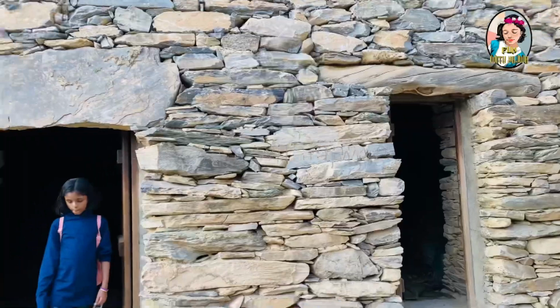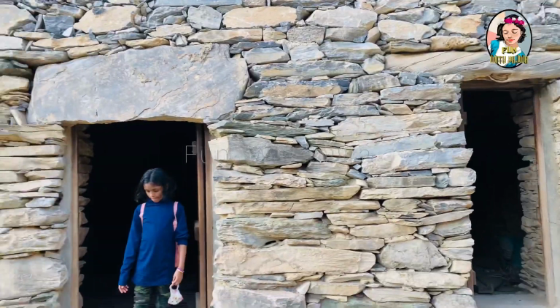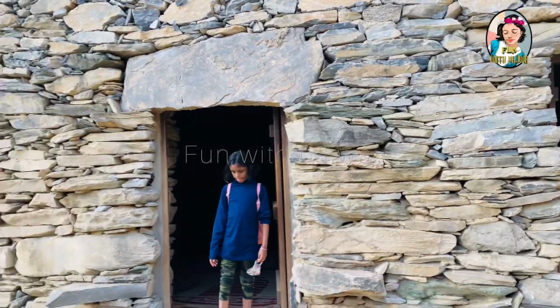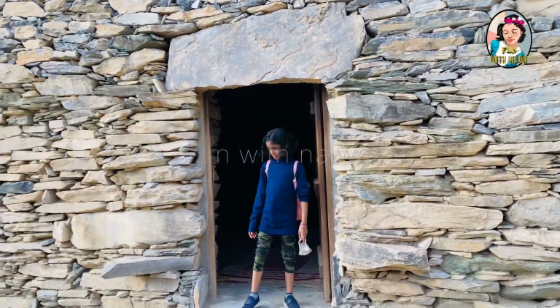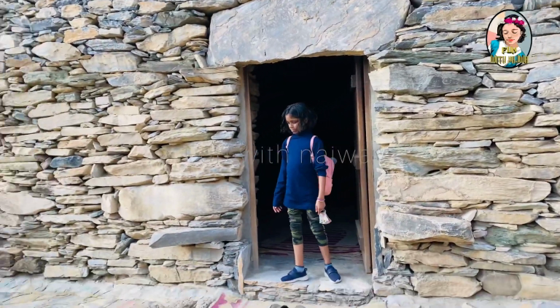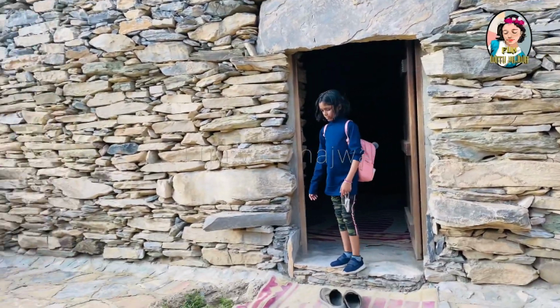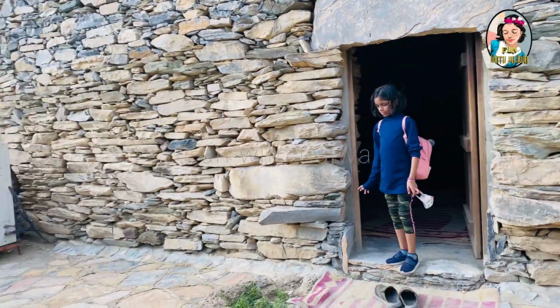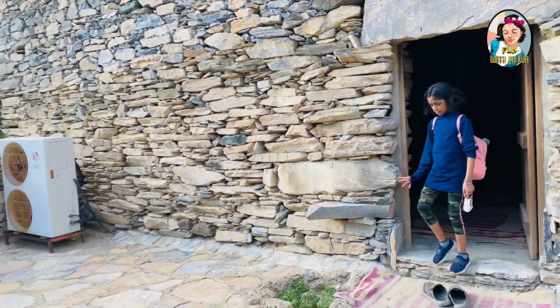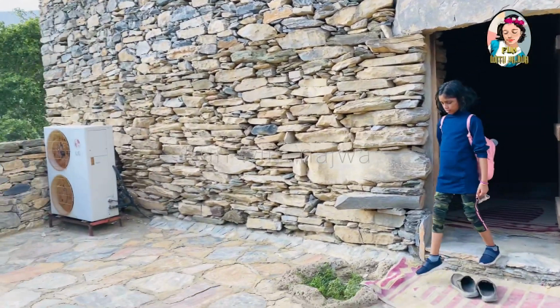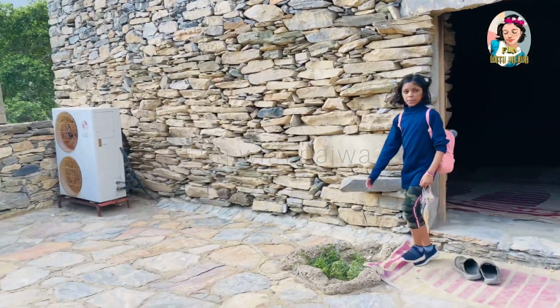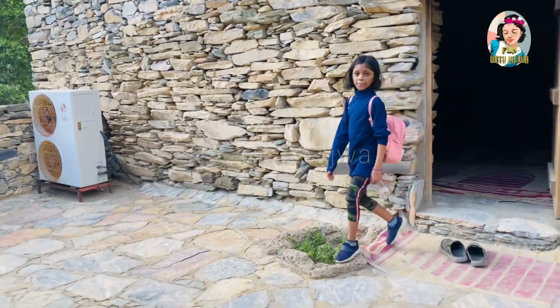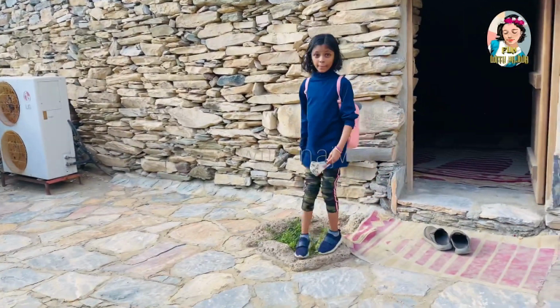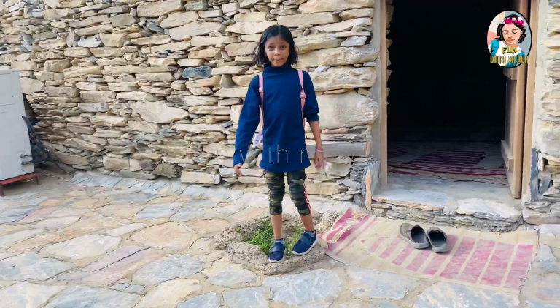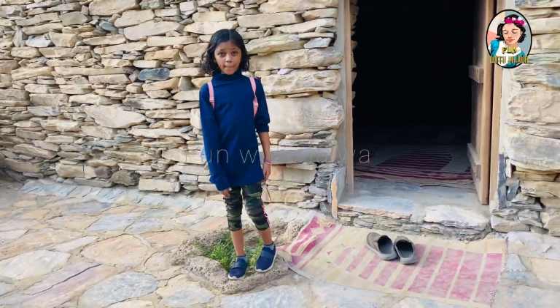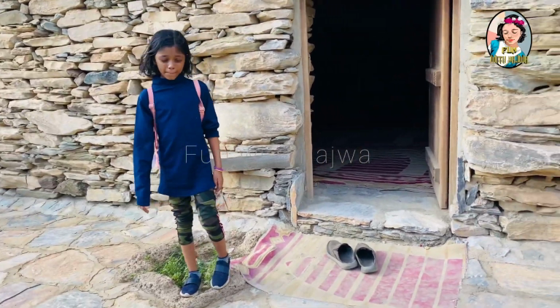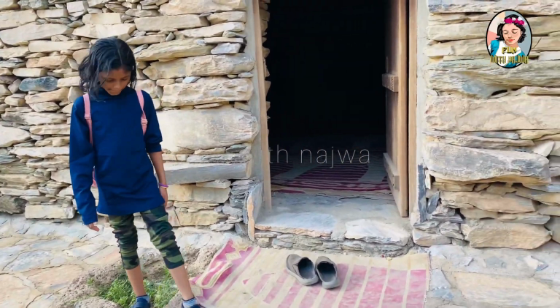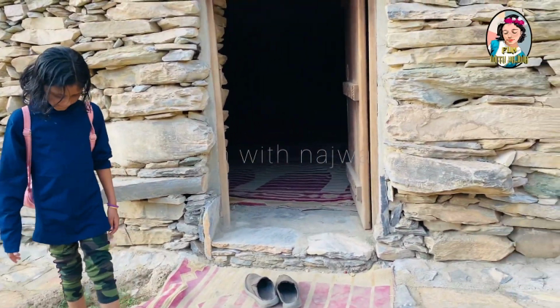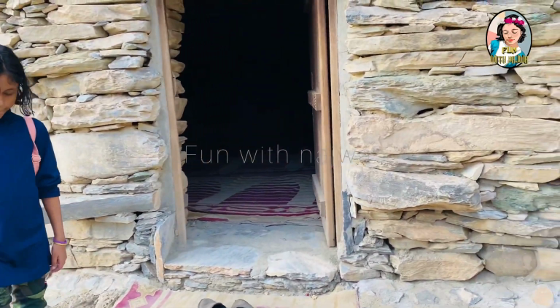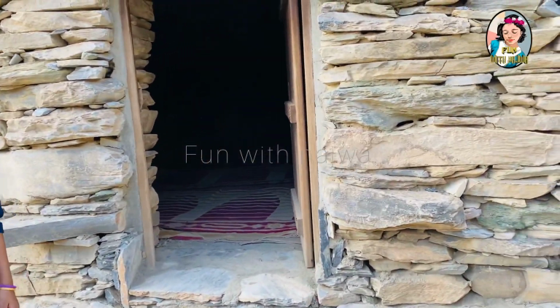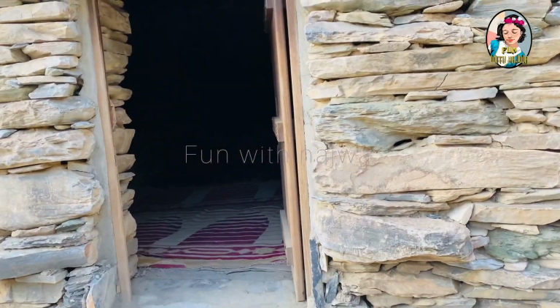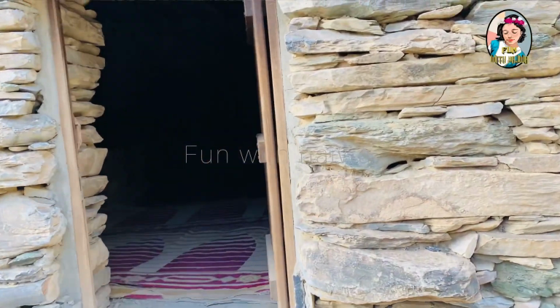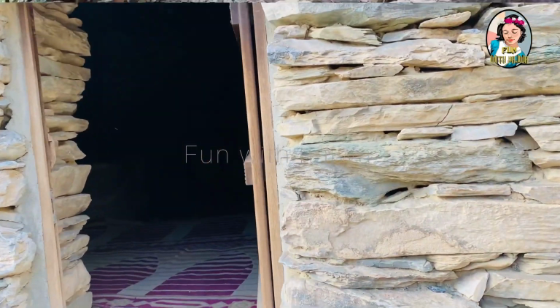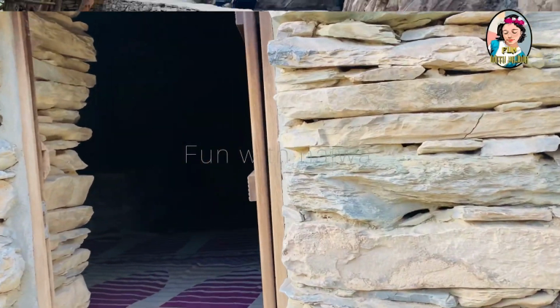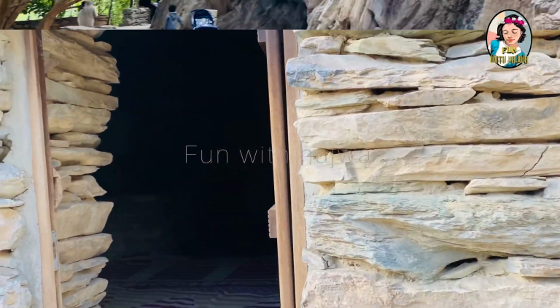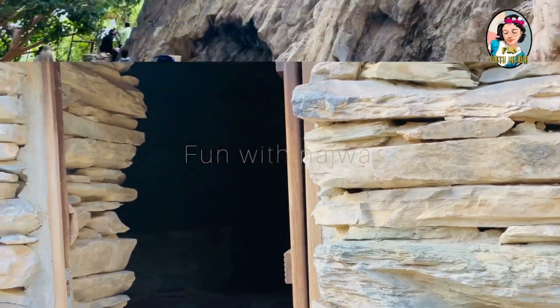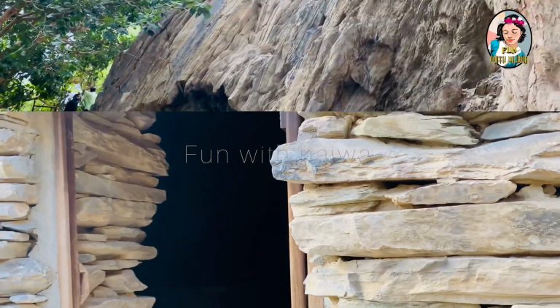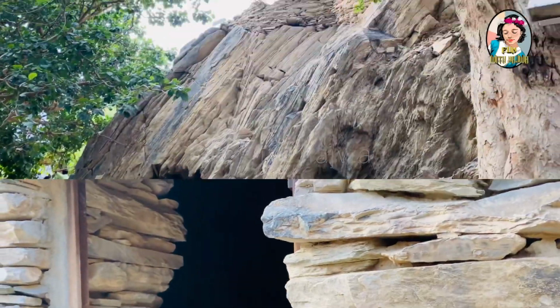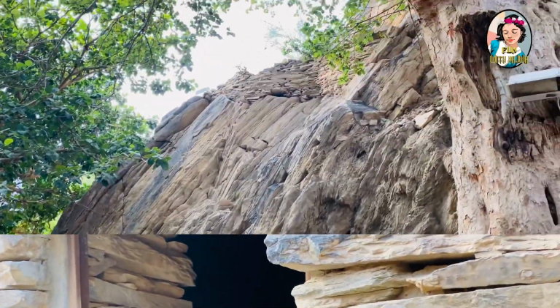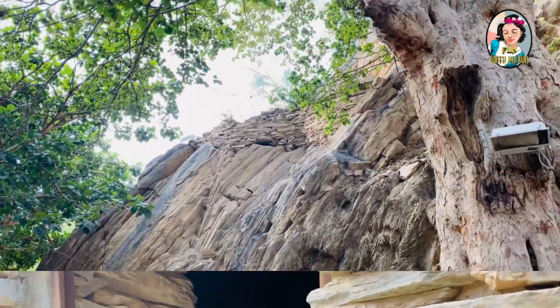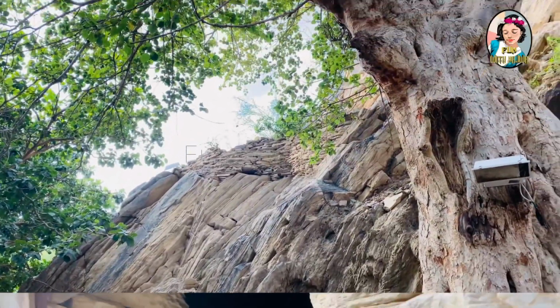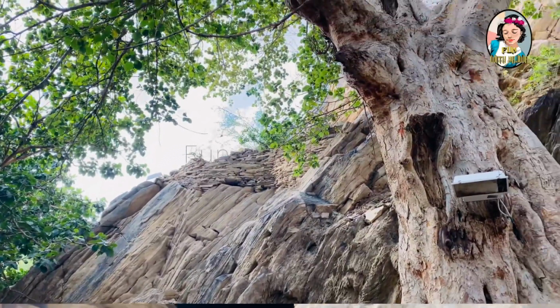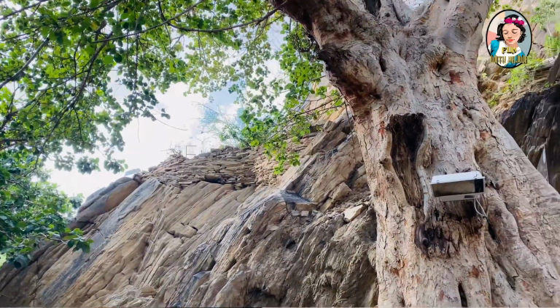So this is the mosque. We did not go inside to take a video — we could have — but we didn't because there was another person praying inside, so we did not want to disturb them.